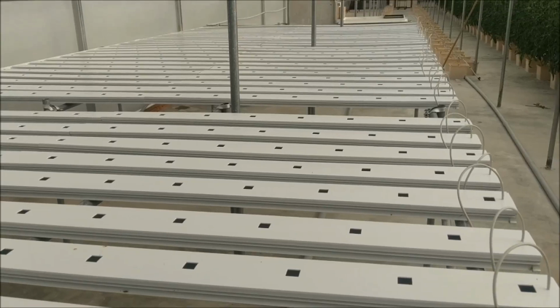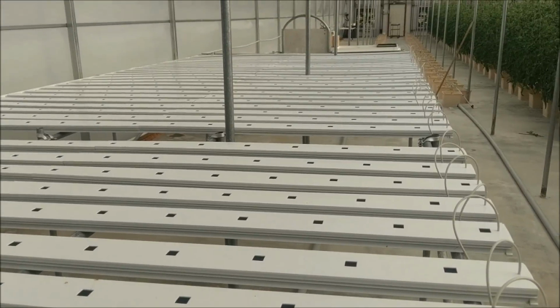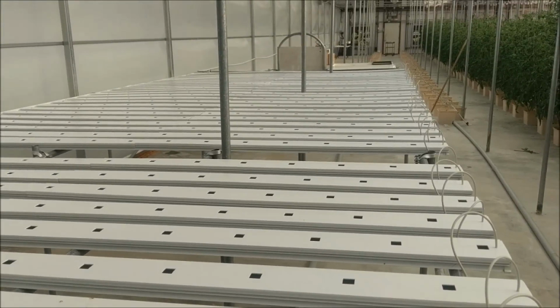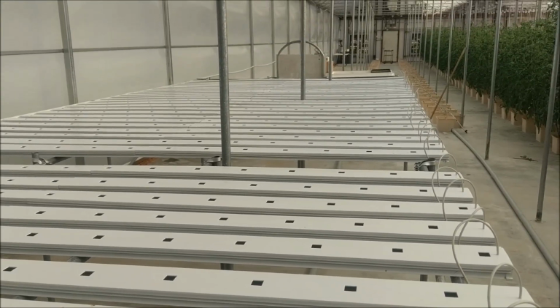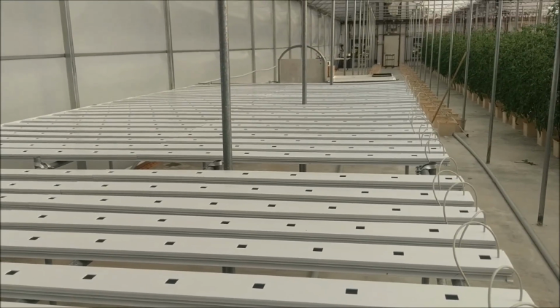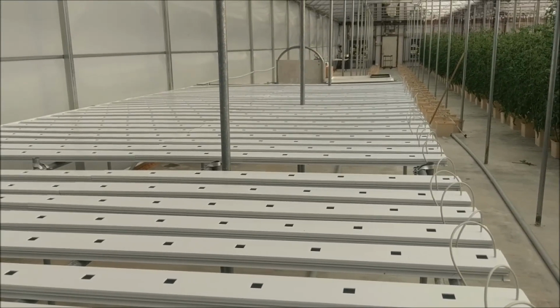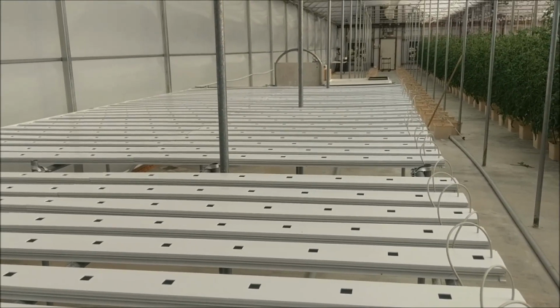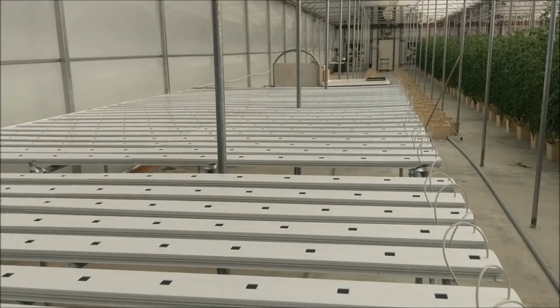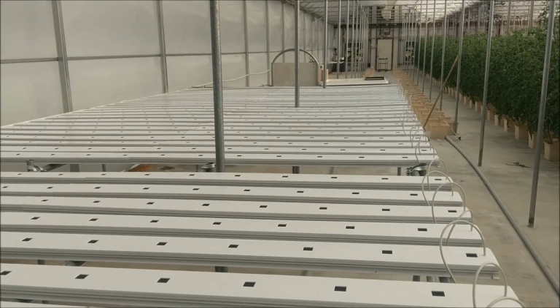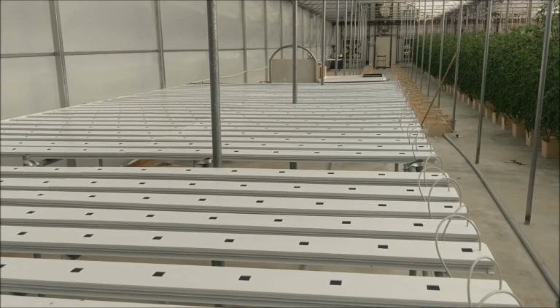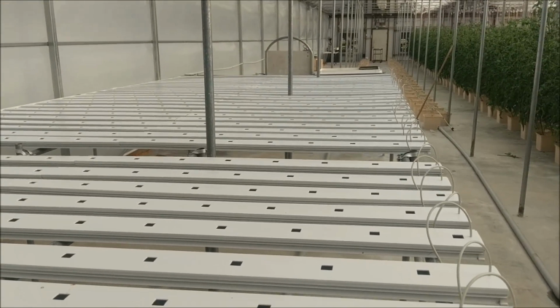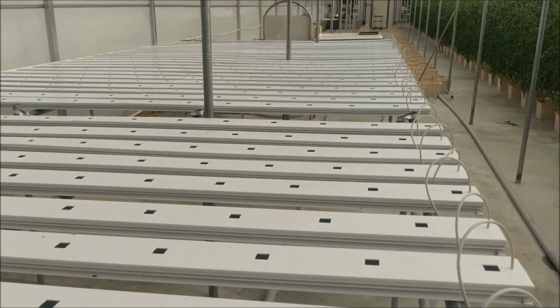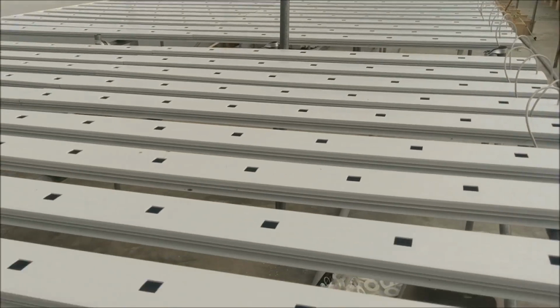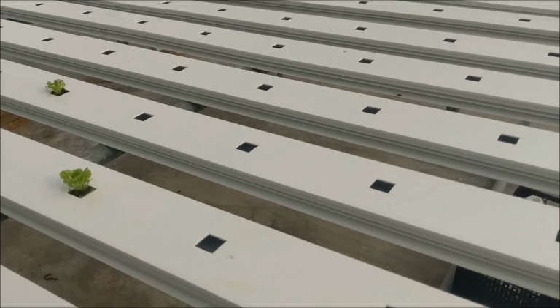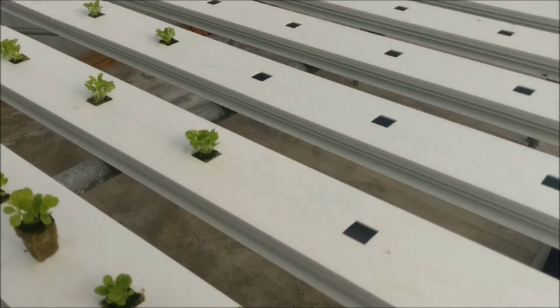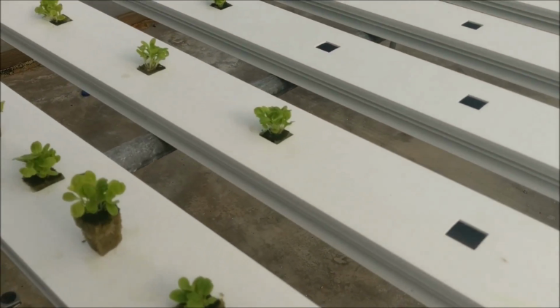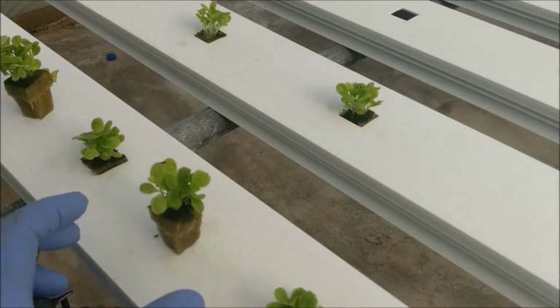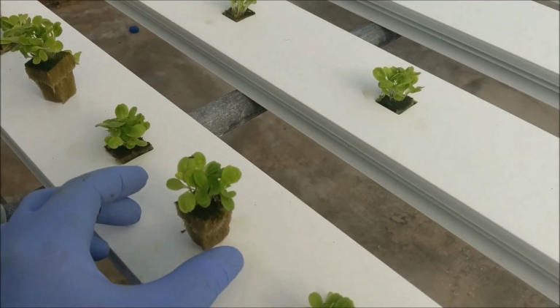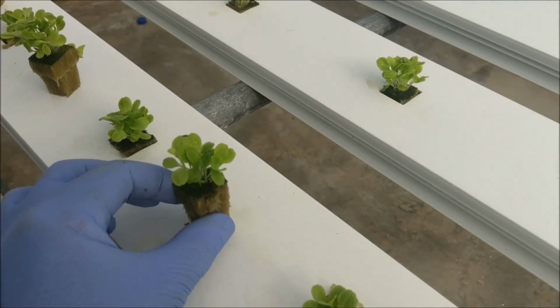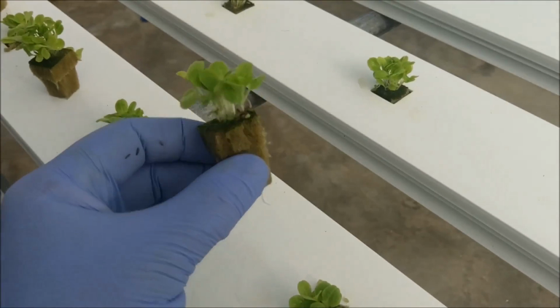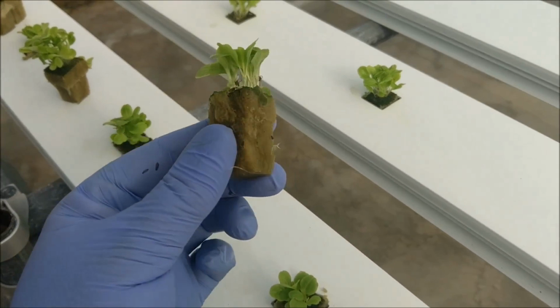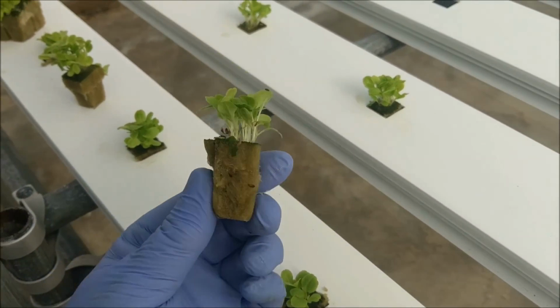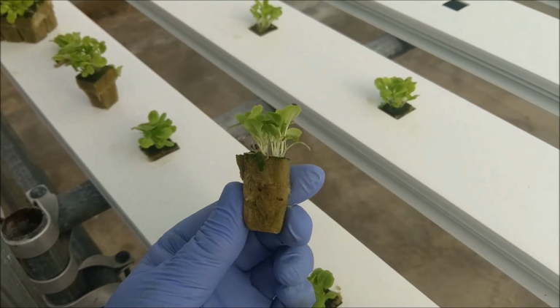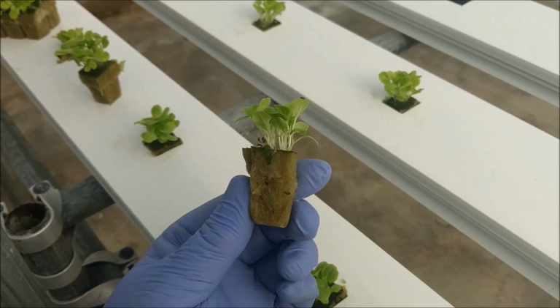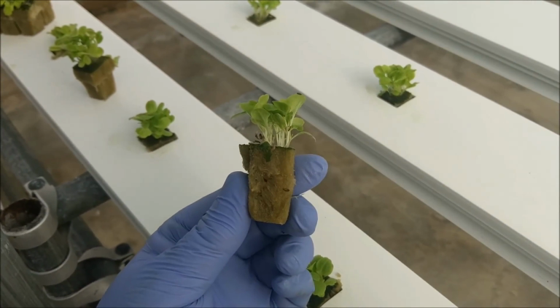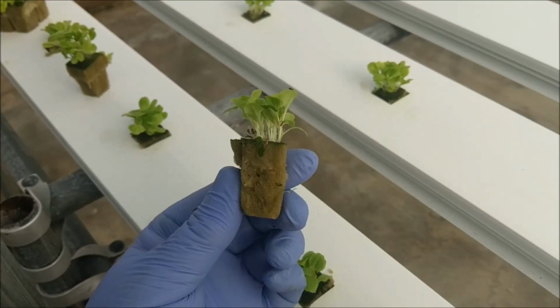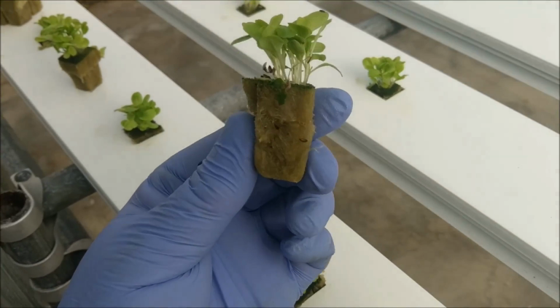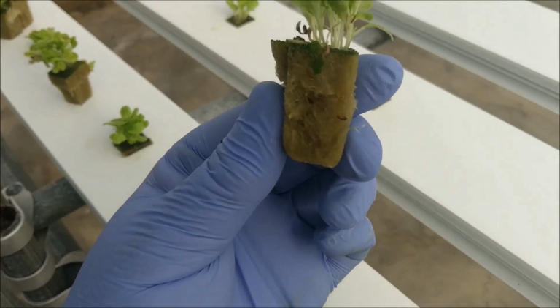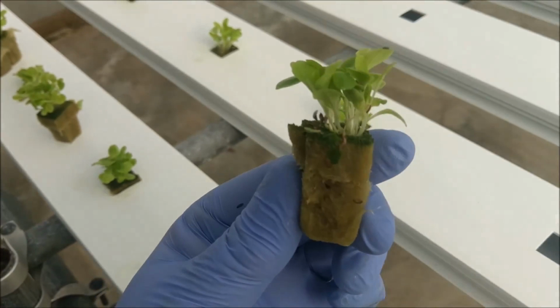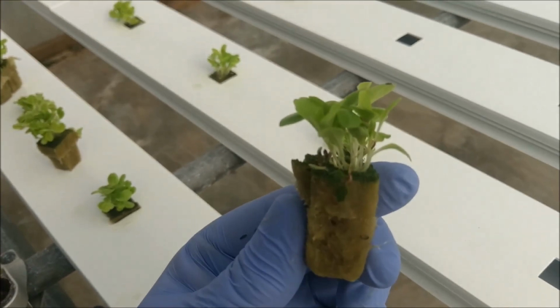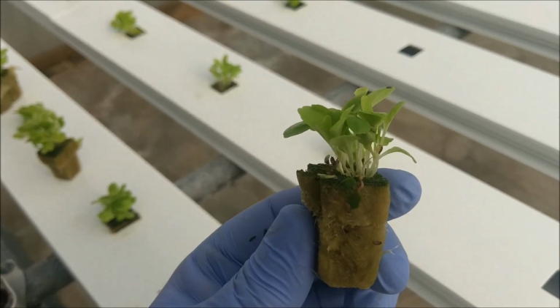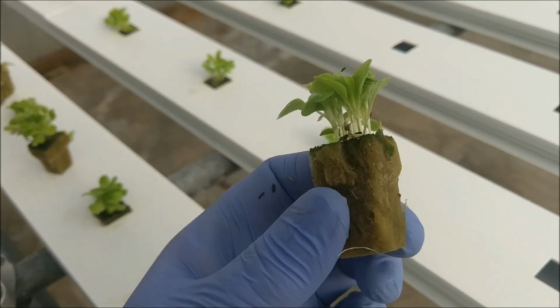Way over on the other end is the controller — I'll show you that in a second. What we're doing now is we're cutting these blocks up. These have been seeded last week, just the old rock wool. Got a good bunch growing out the top.